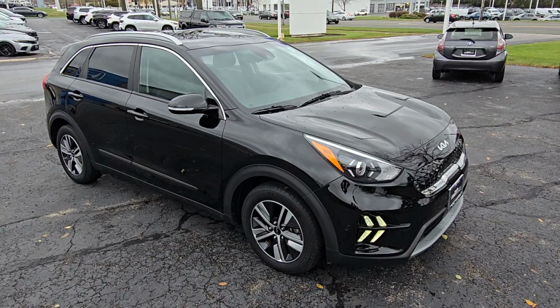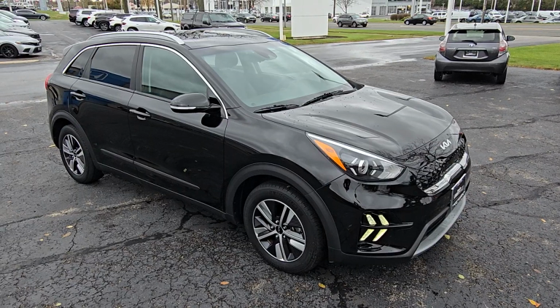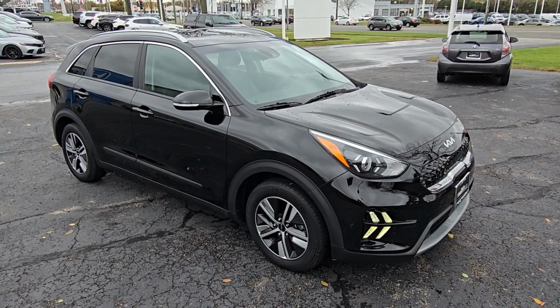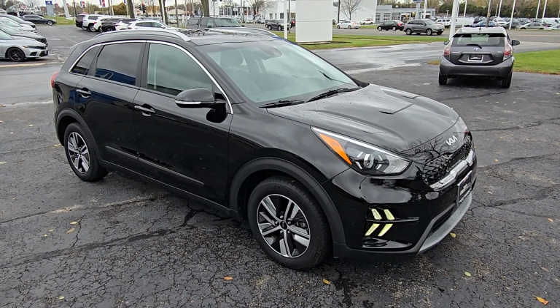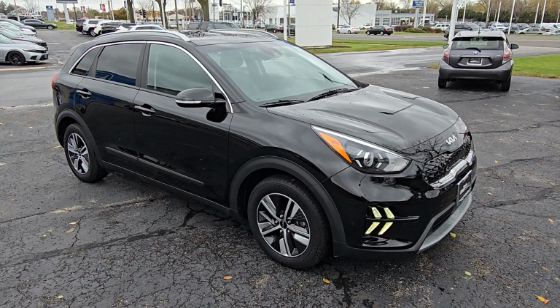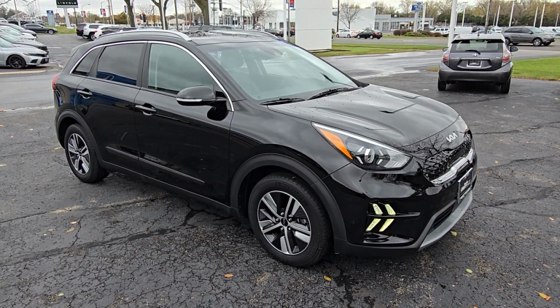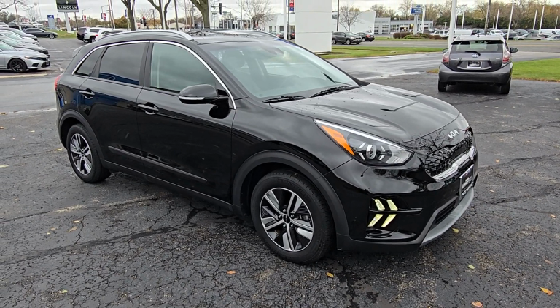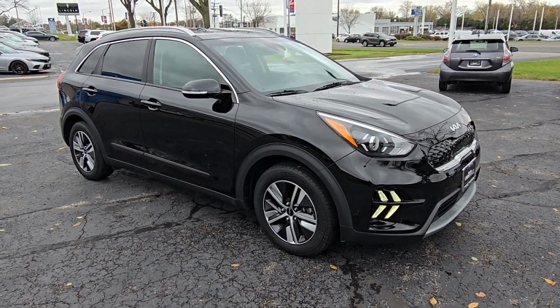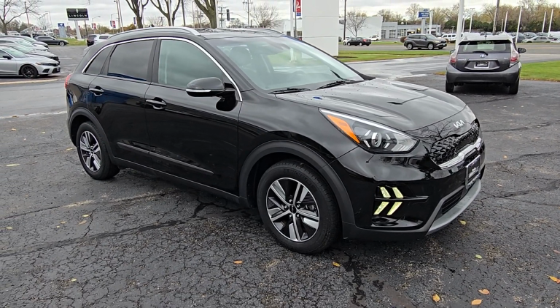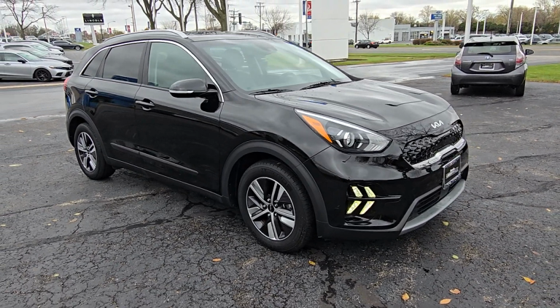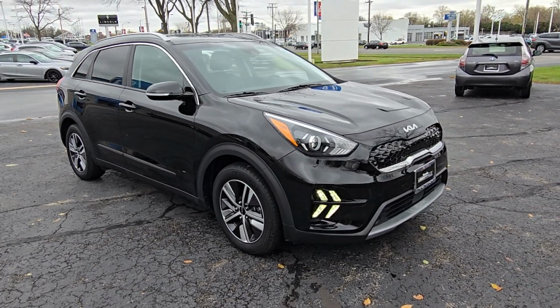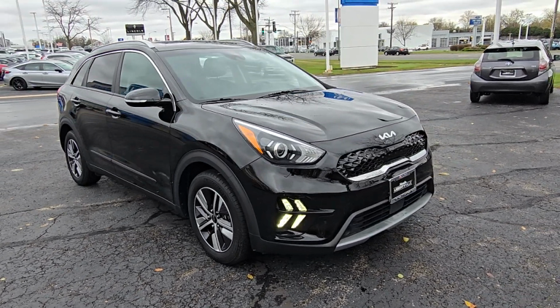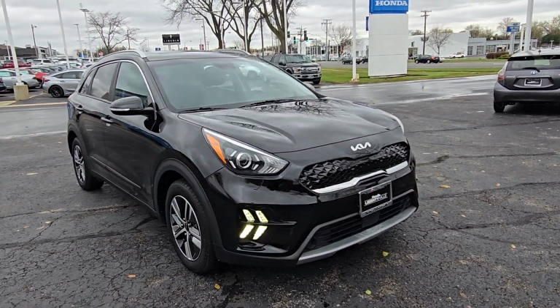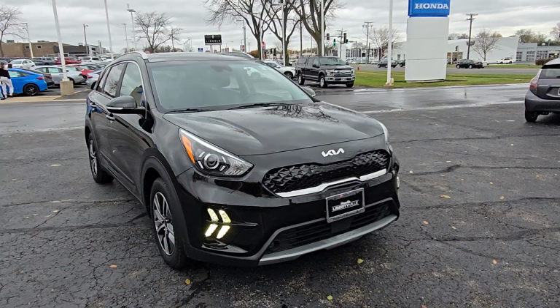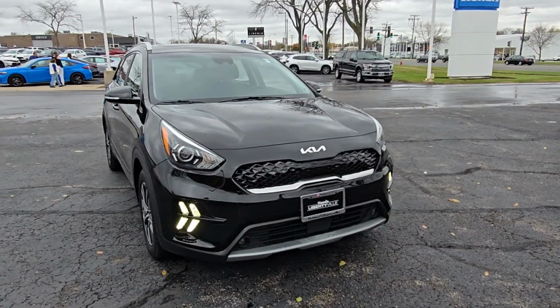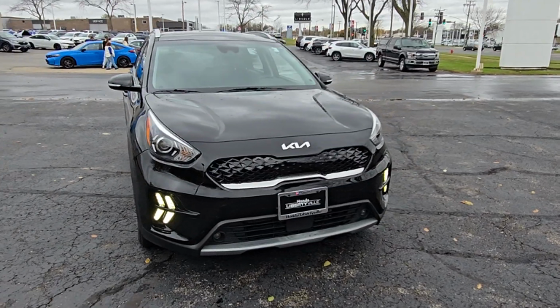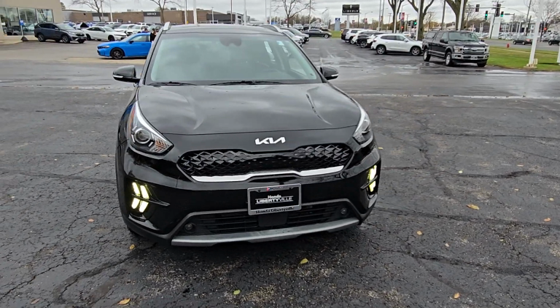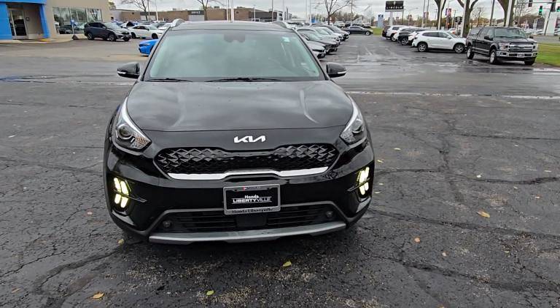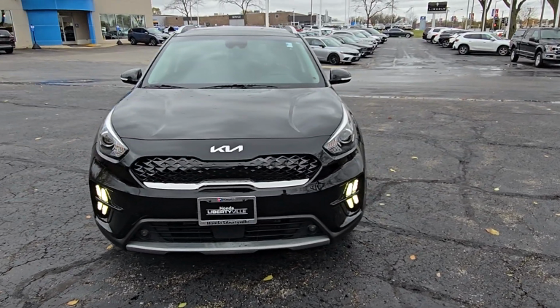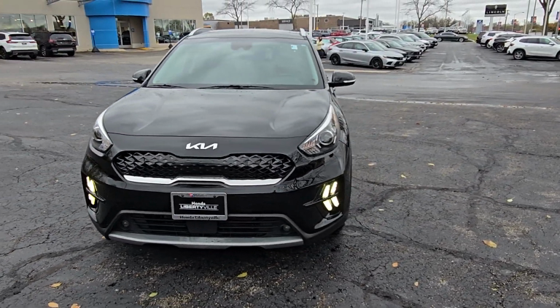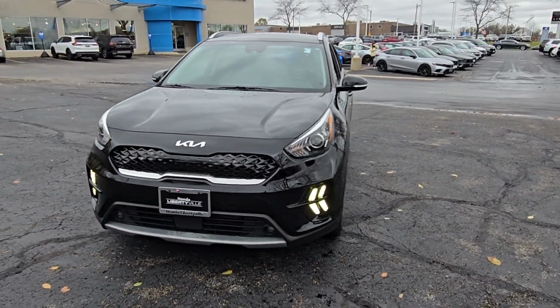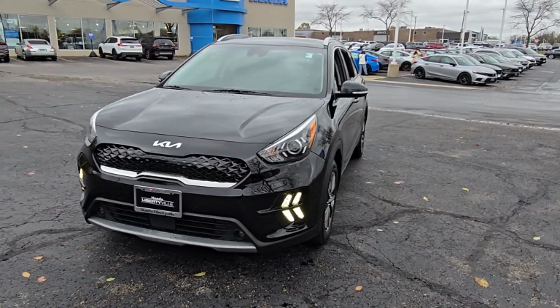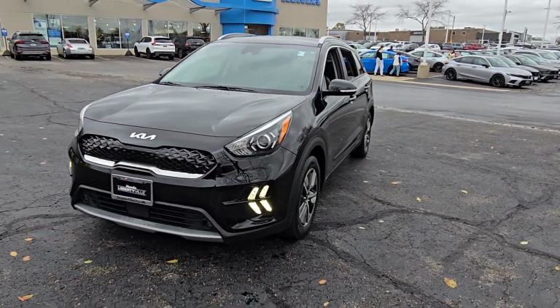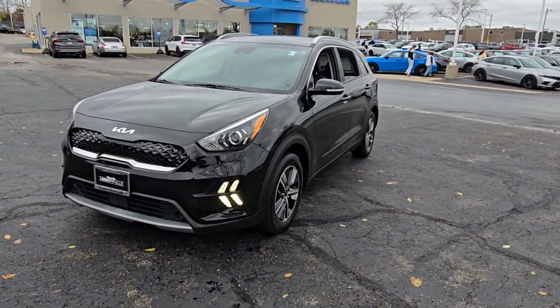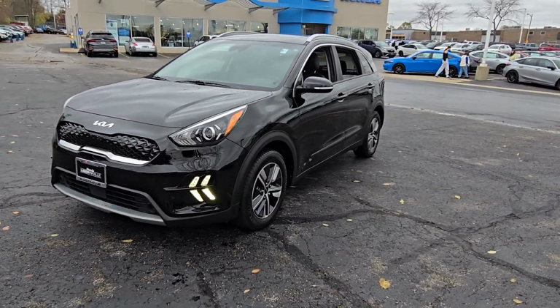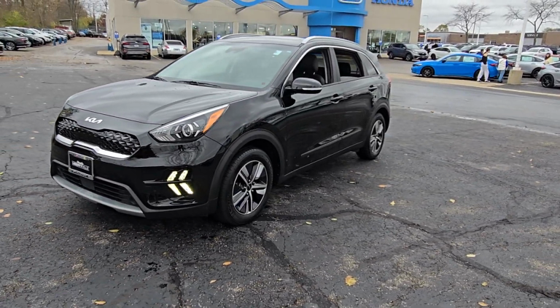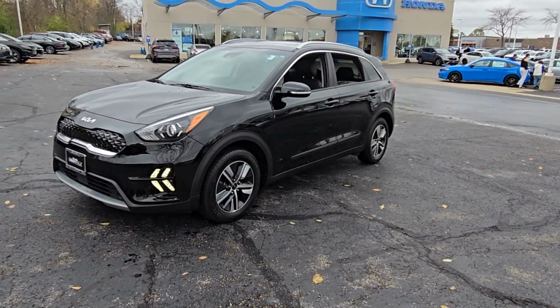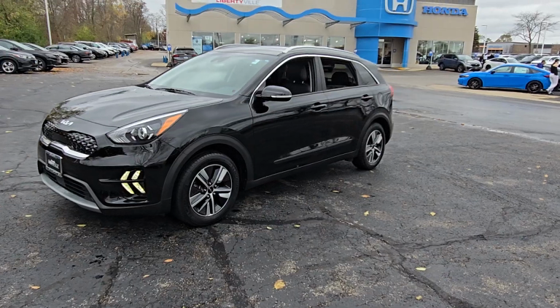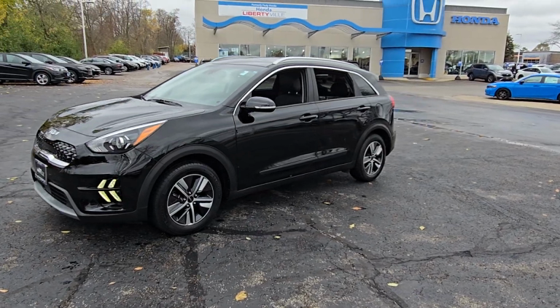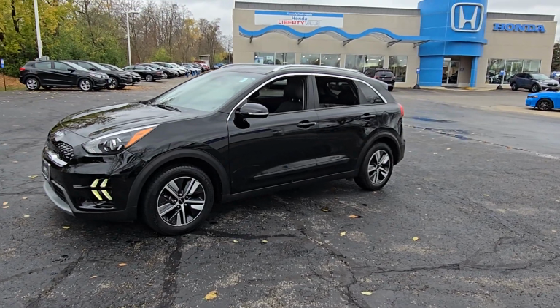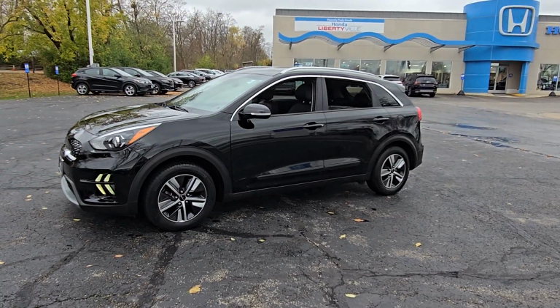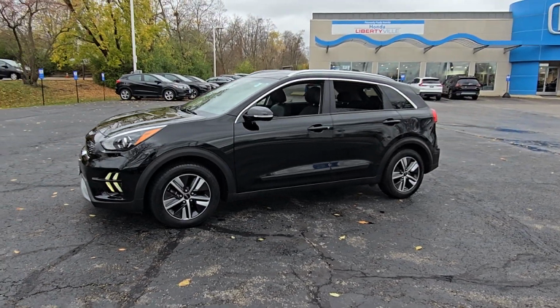Look no further than the 2022 Kia Niro. This vehicle is an outstanding buy with fewer than 60,000 miles on the odometer. This smooth-riding, well-constructed Niro is ready to meet your family's needs.